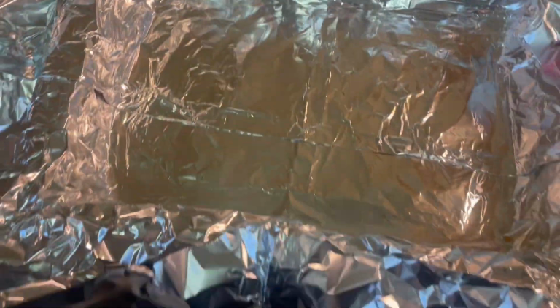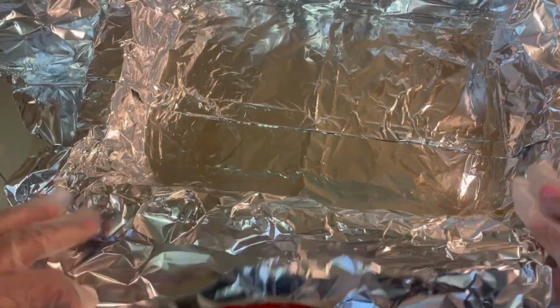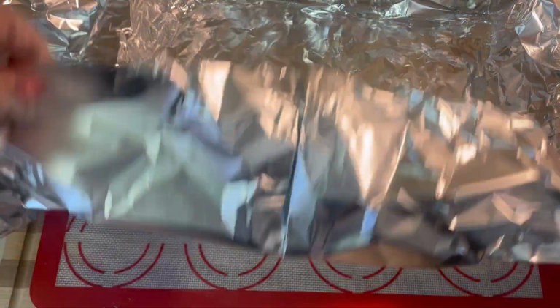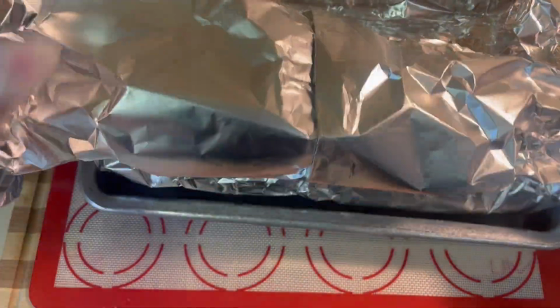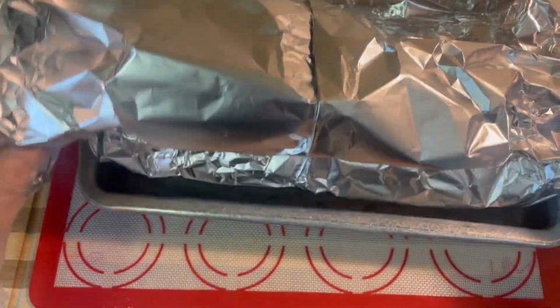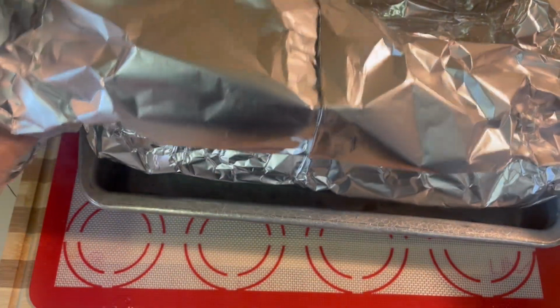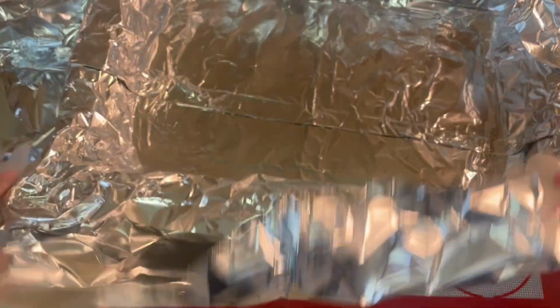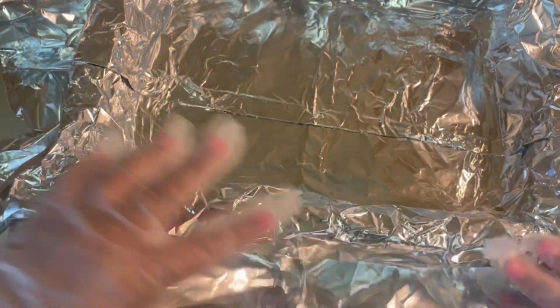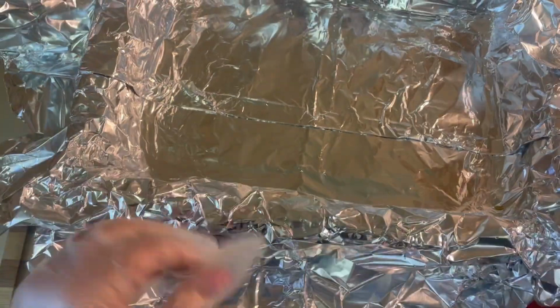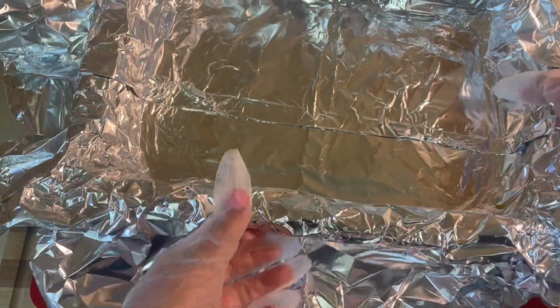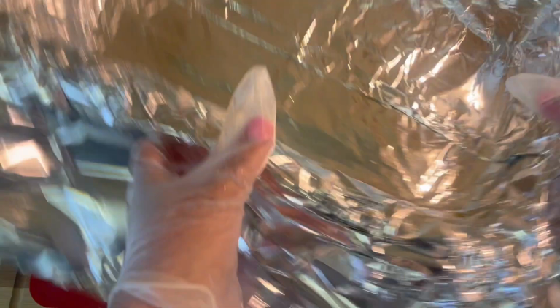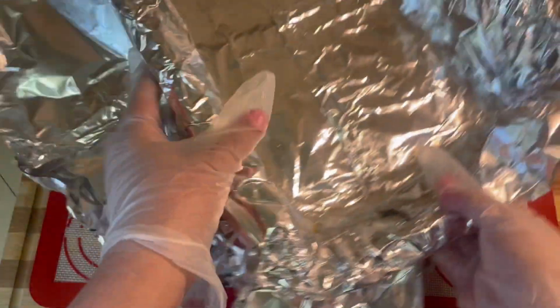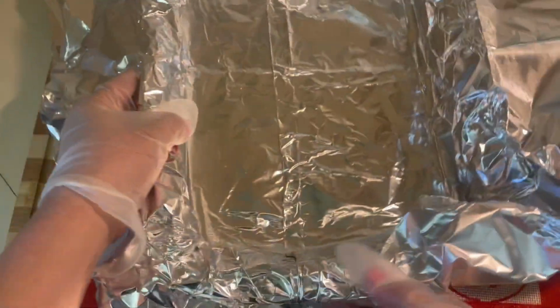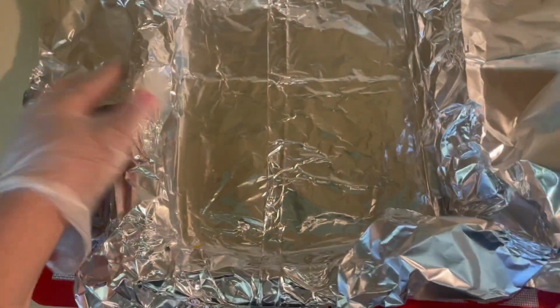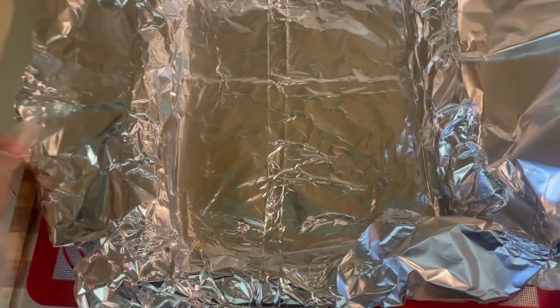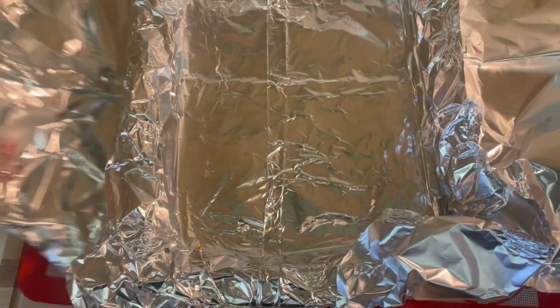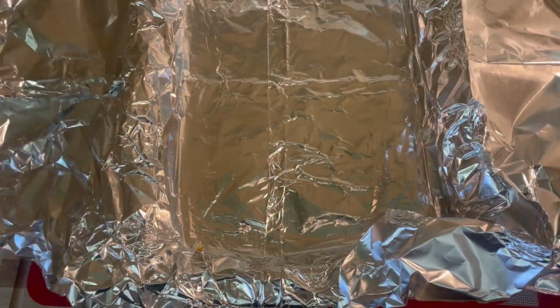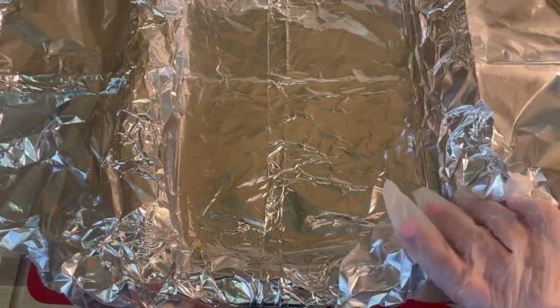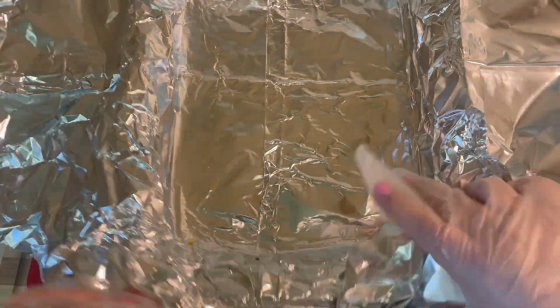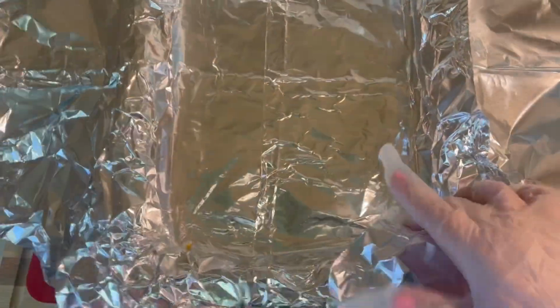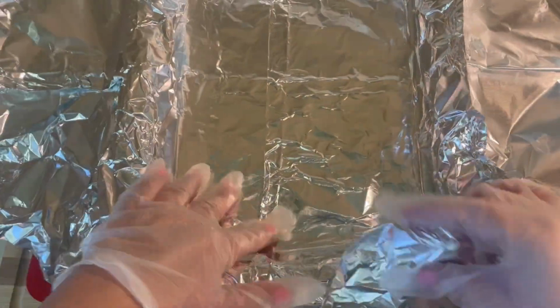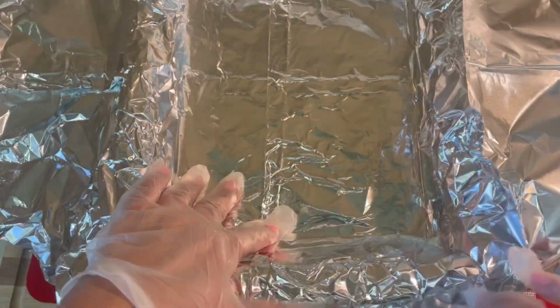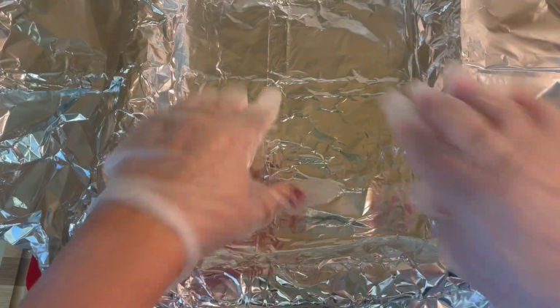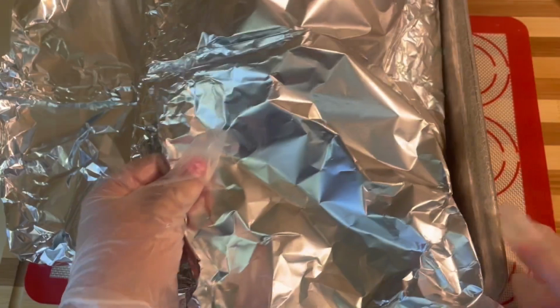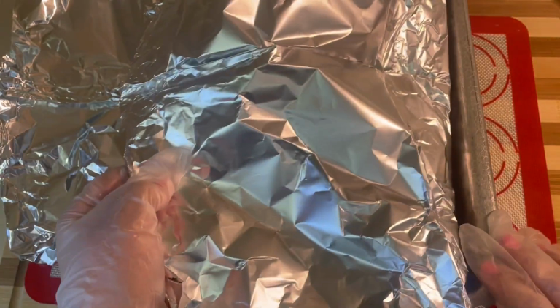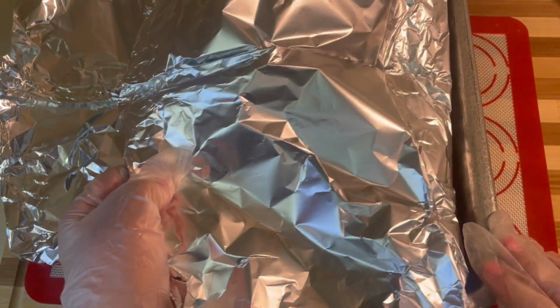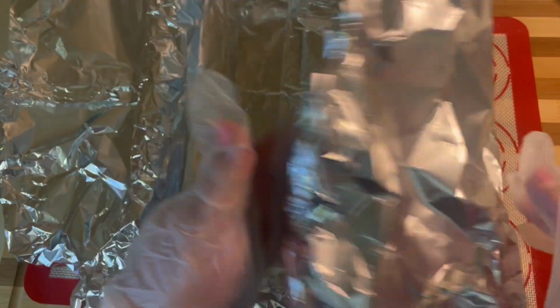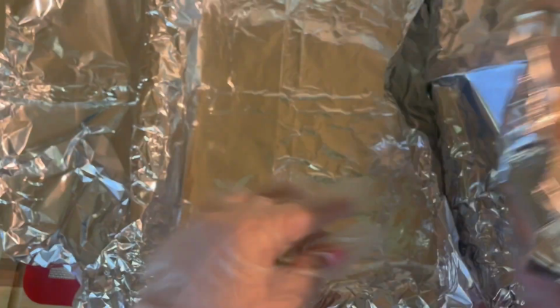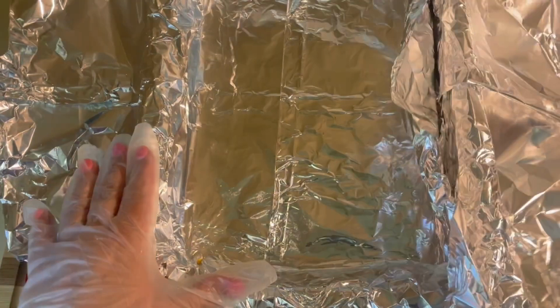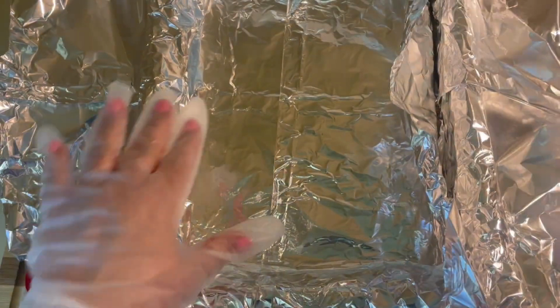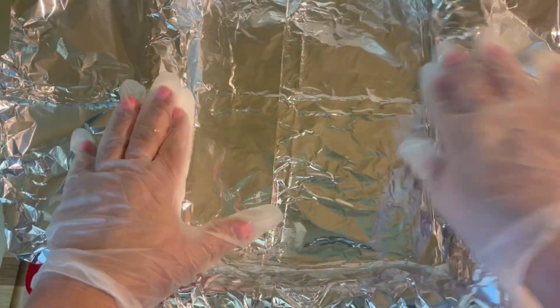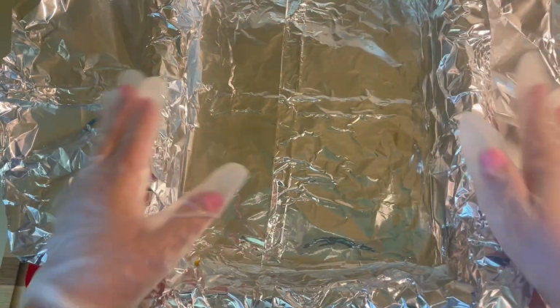Now we're going to grab a baking pan, or you can use a roaster, and you'll want to line it with foil. I like to crisscross the foil because we're going to make a tent out of it.